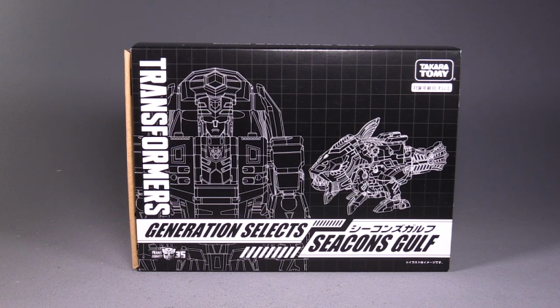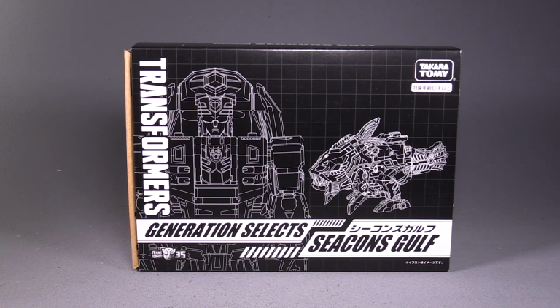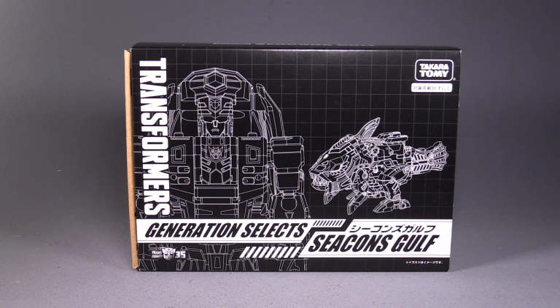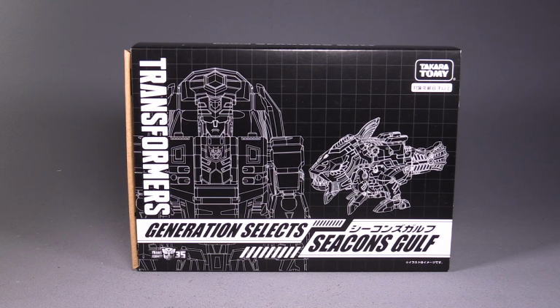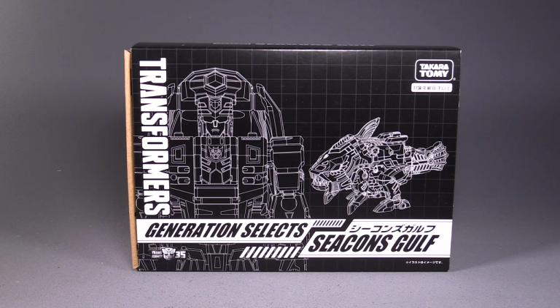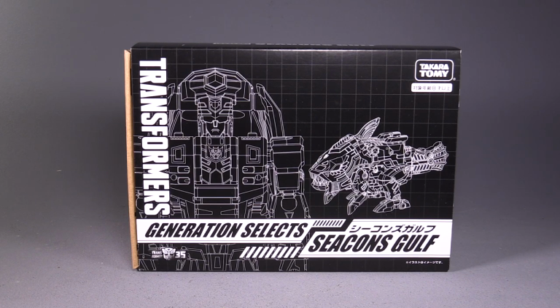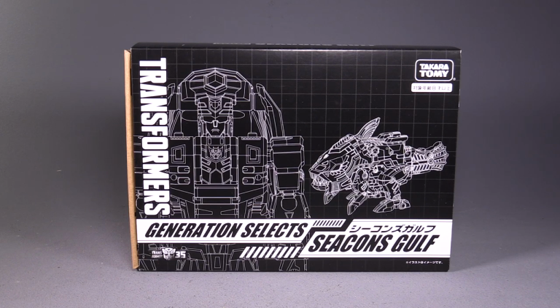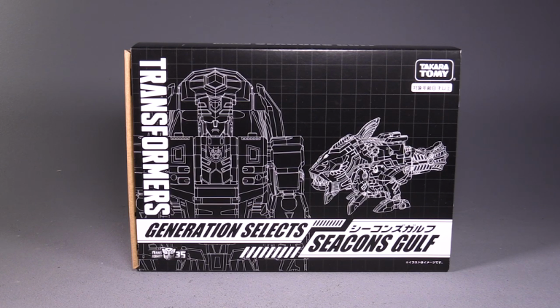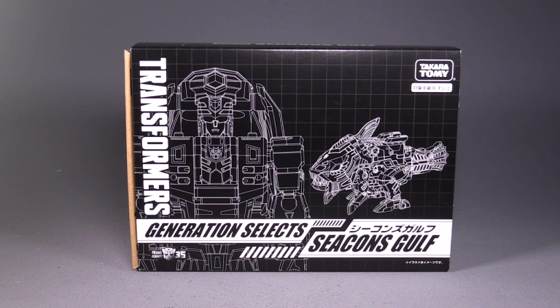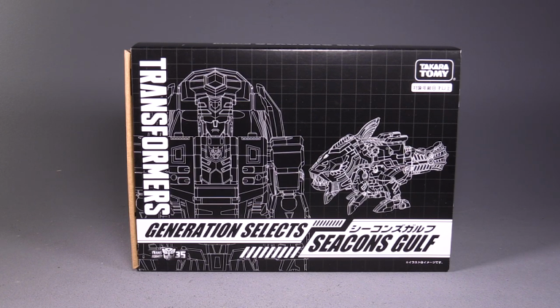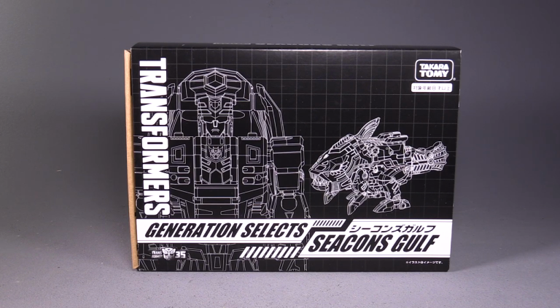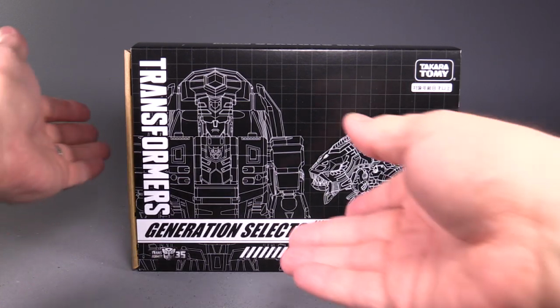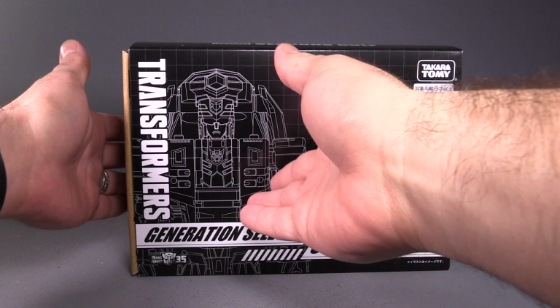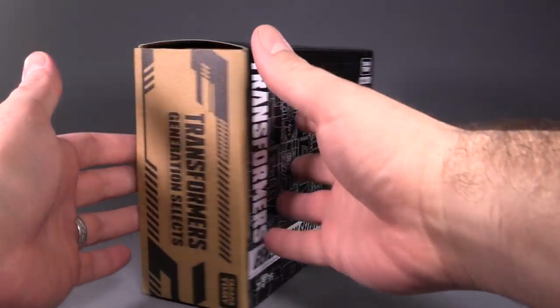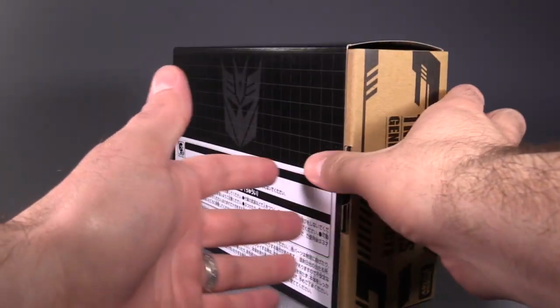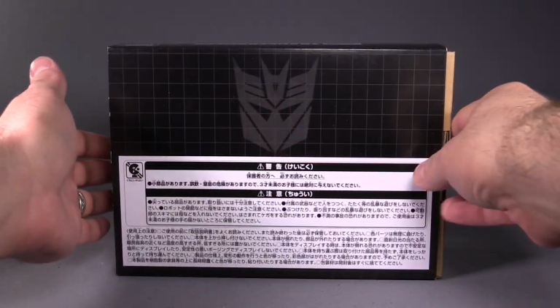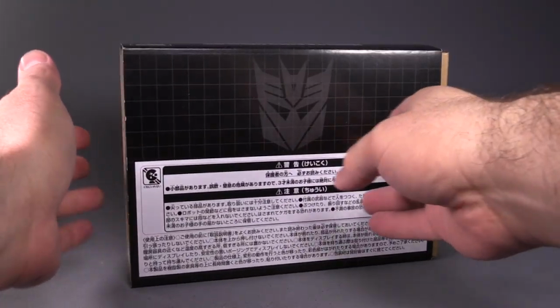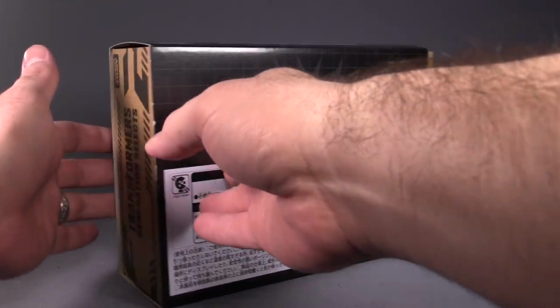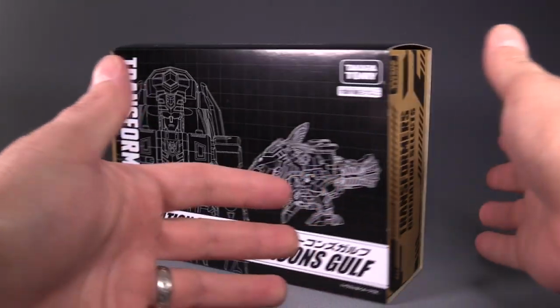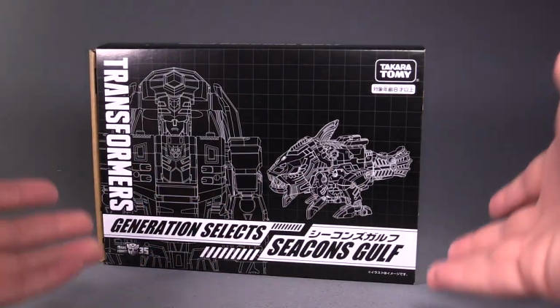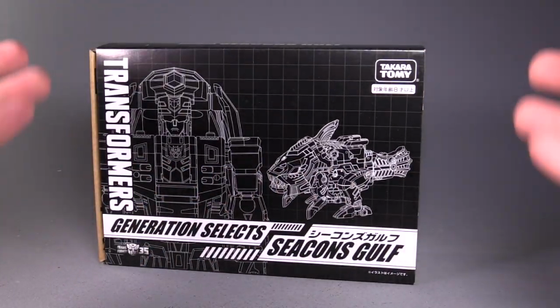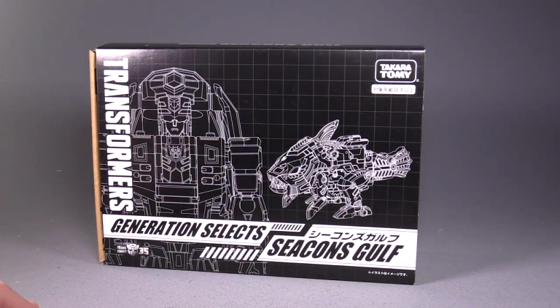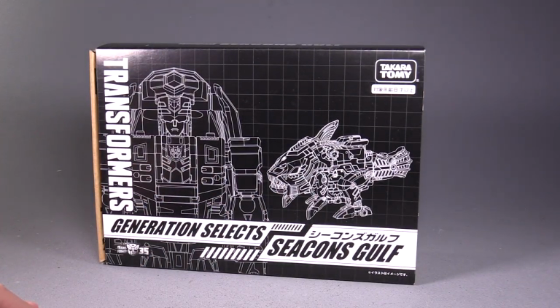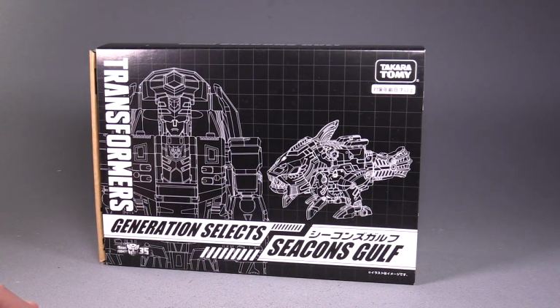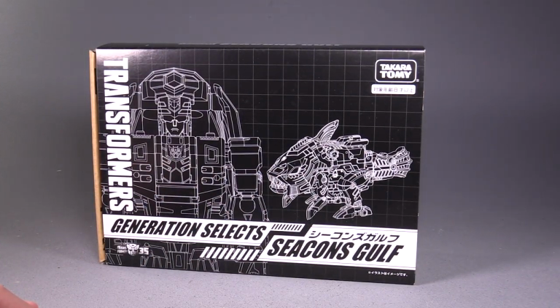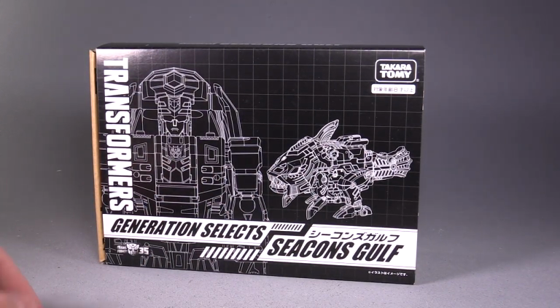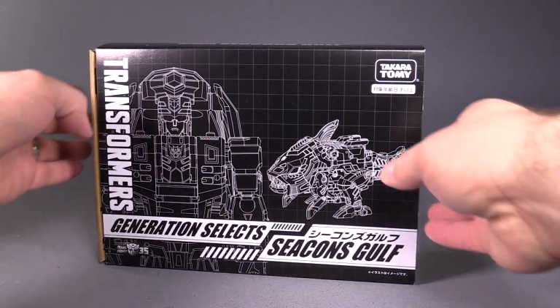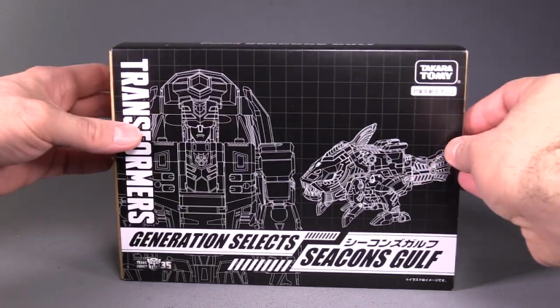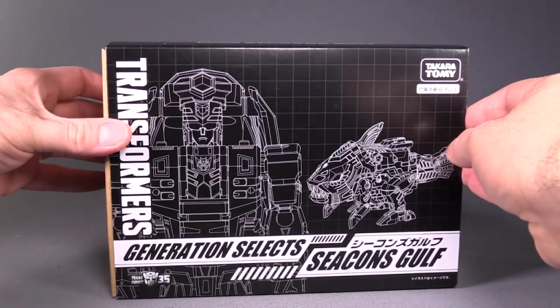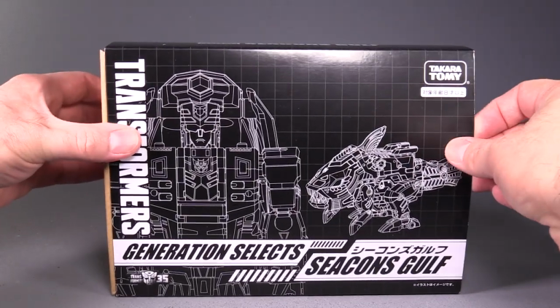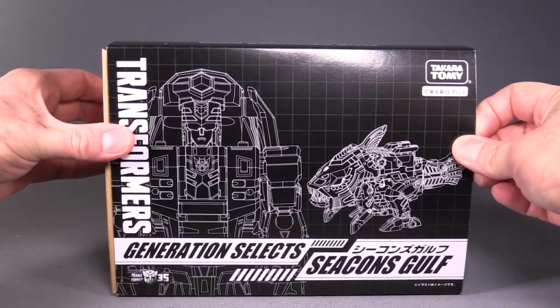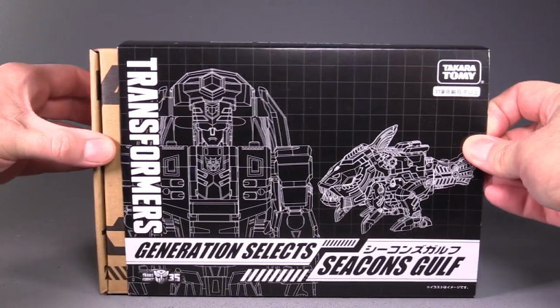I know that sounds a little weird, but we're good friends and we kind of do this all the time. This figure is a Deluxe Class figure, and it's a Generations Scaler, otherwise known as Golf.